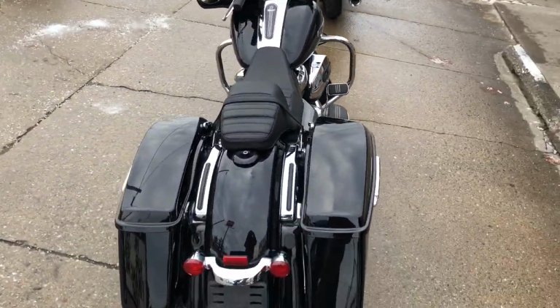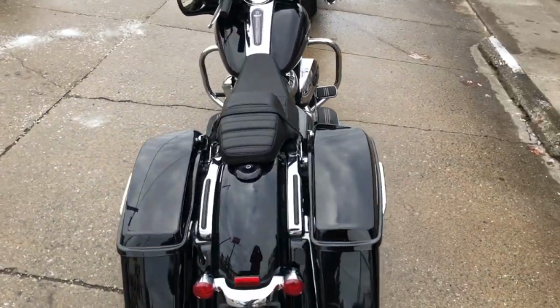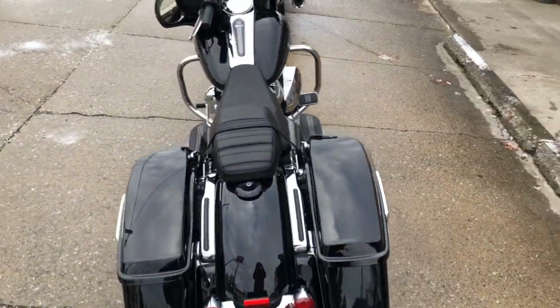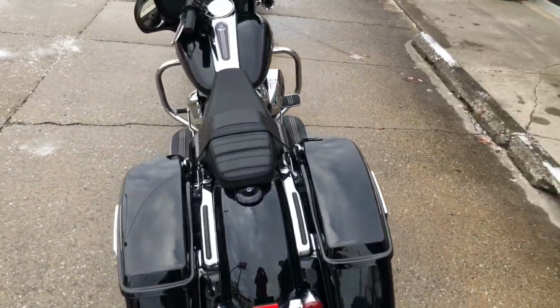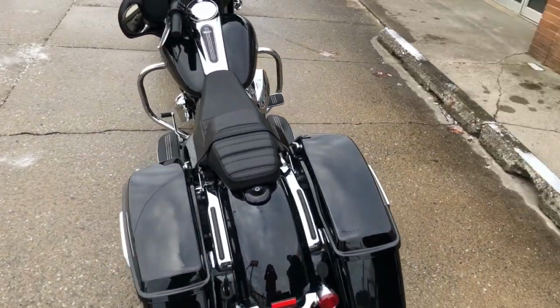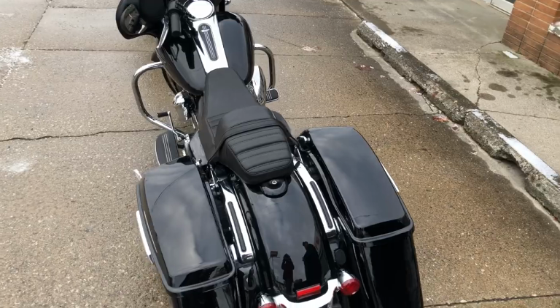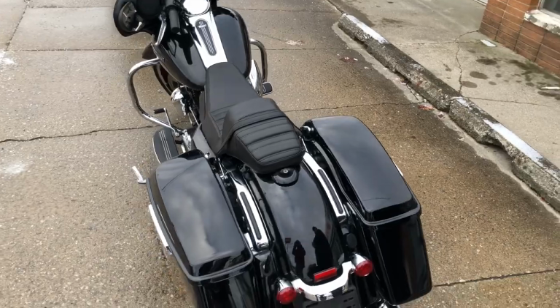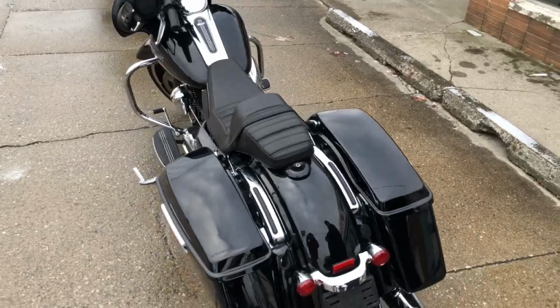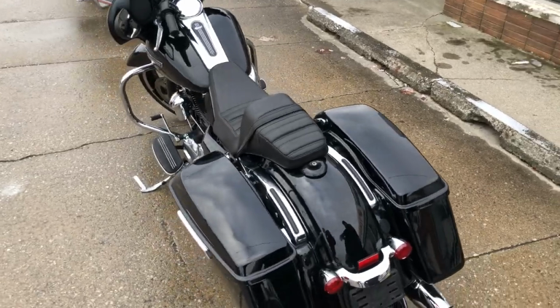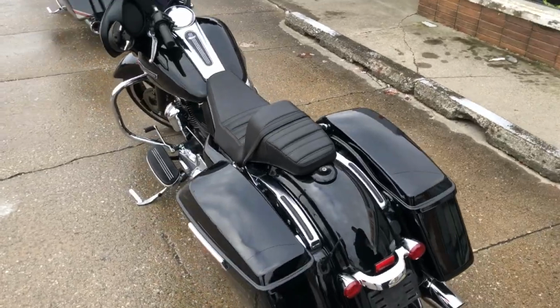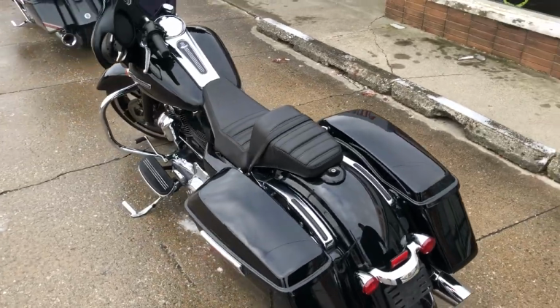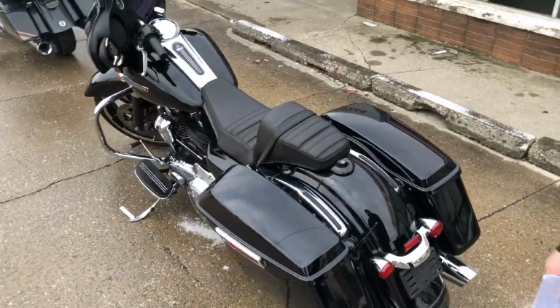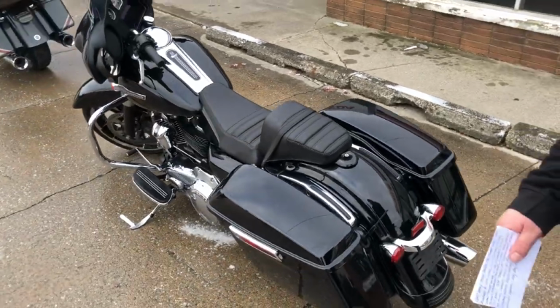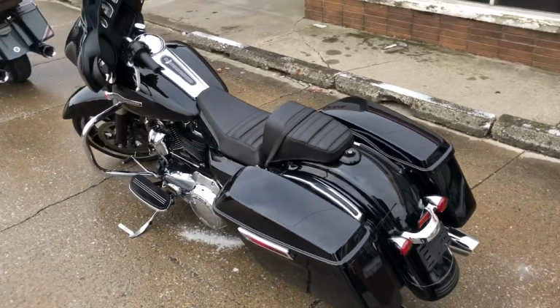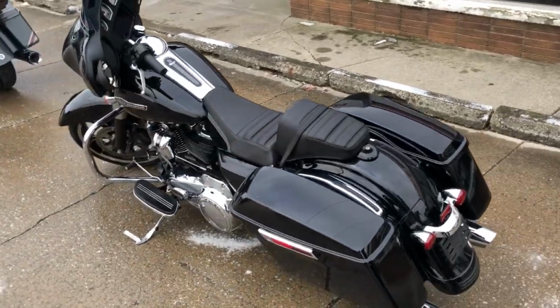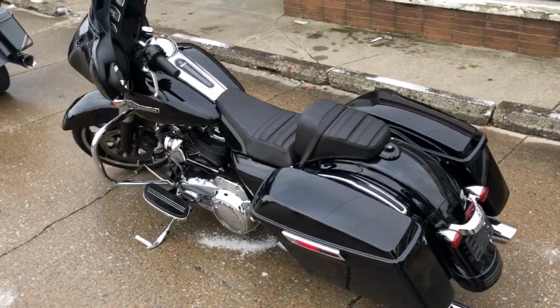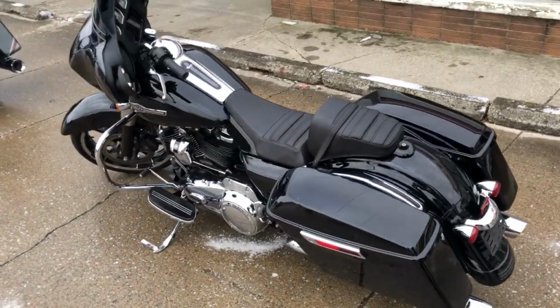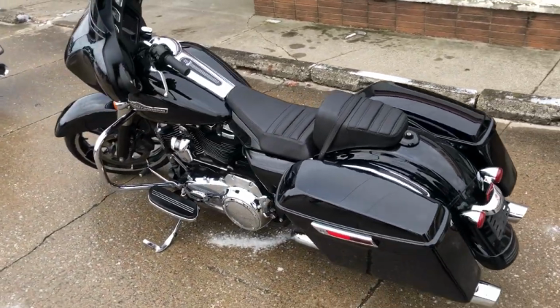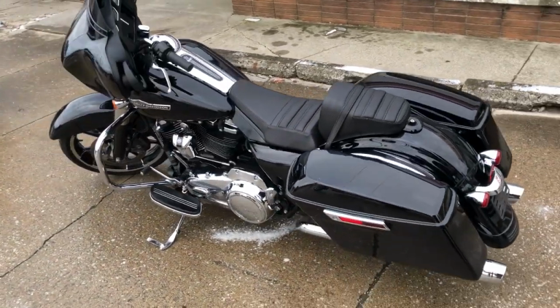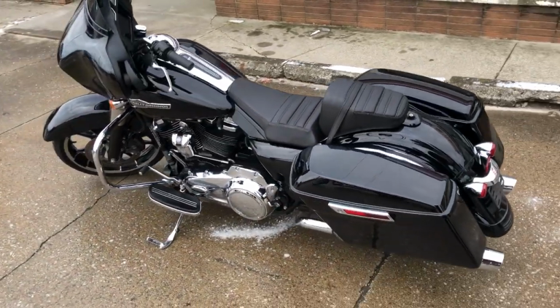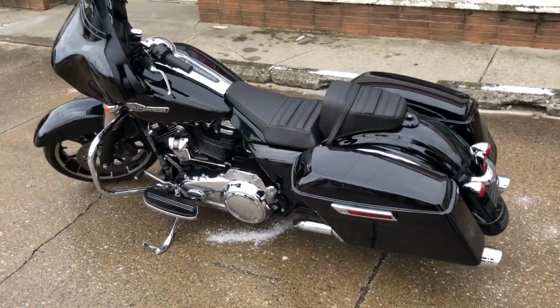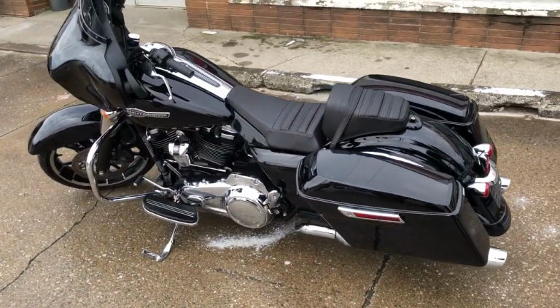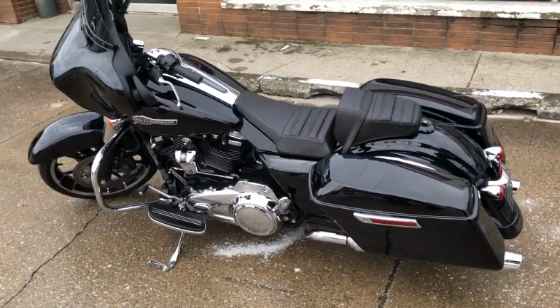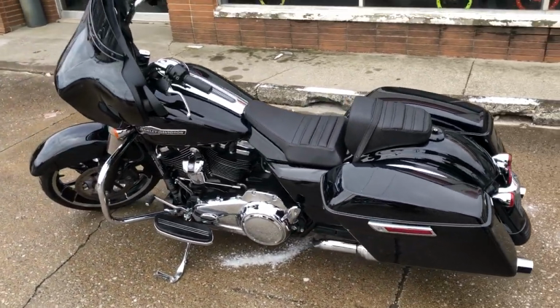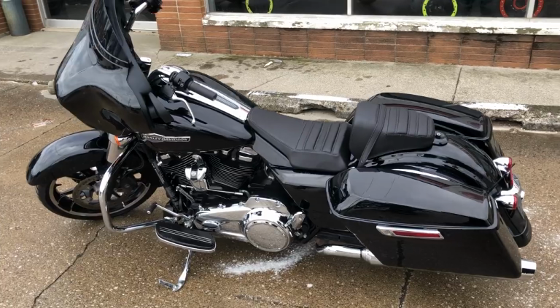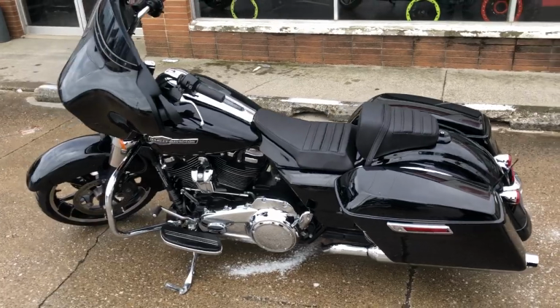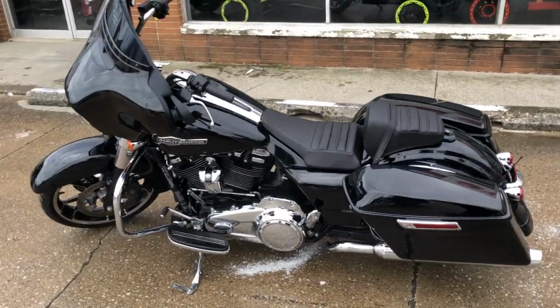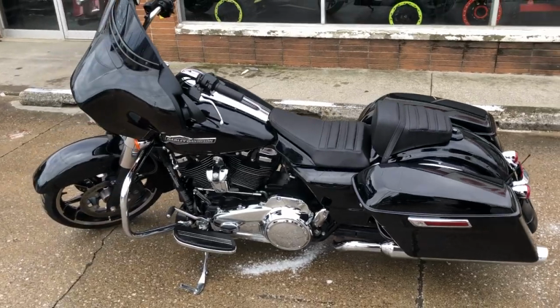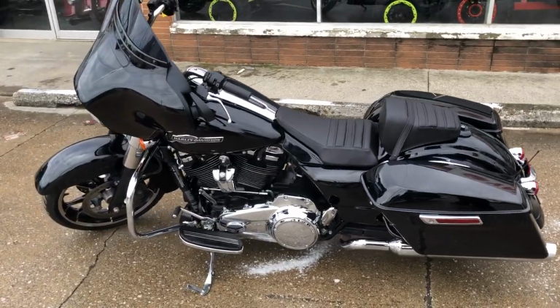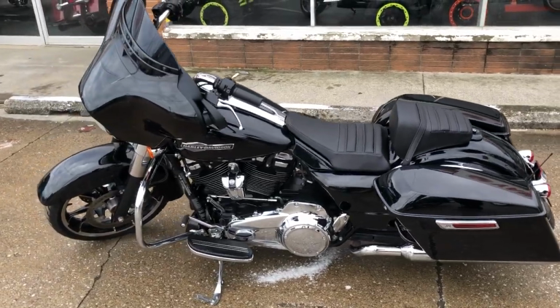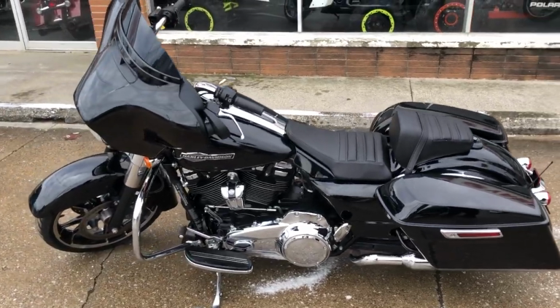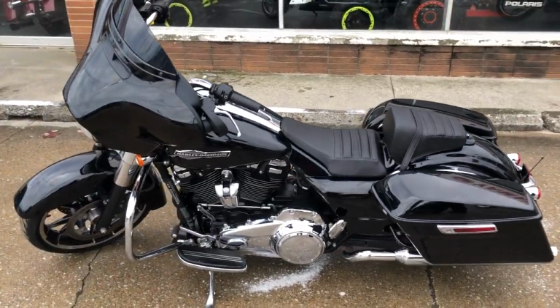$16,999. That's a 22 Street Glide for $16,999. Don't miss it. Give us a call, 810-648-9500.